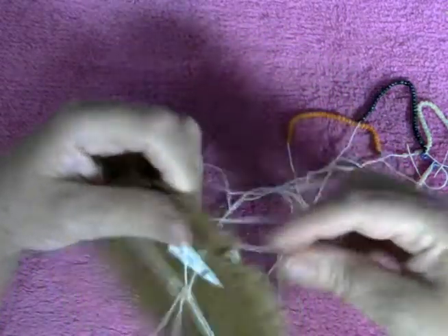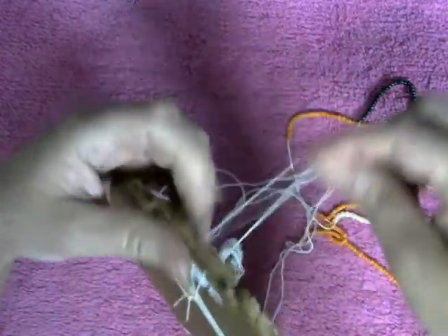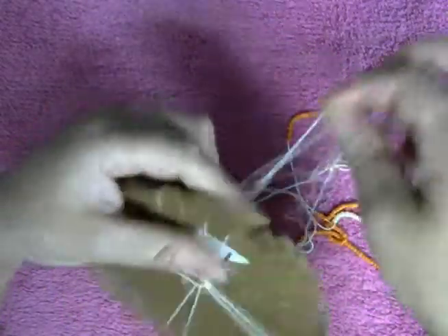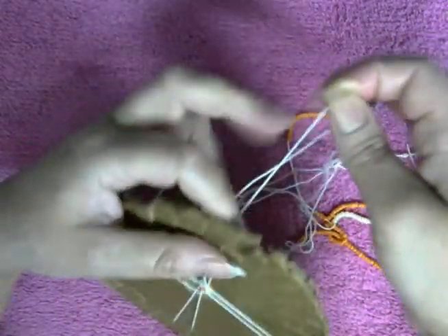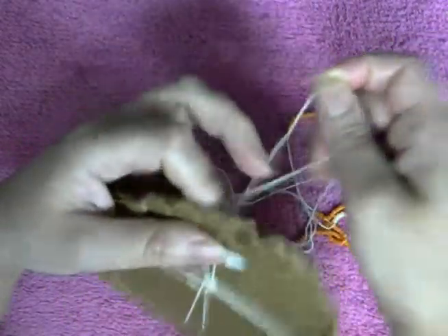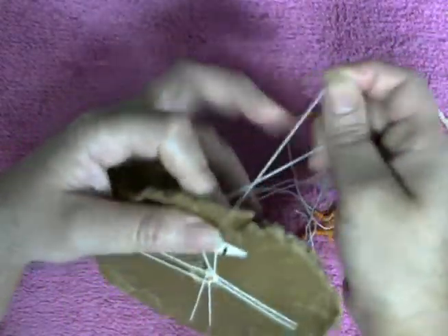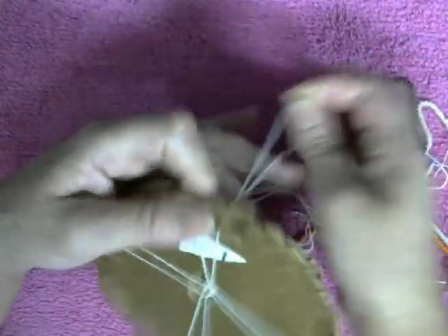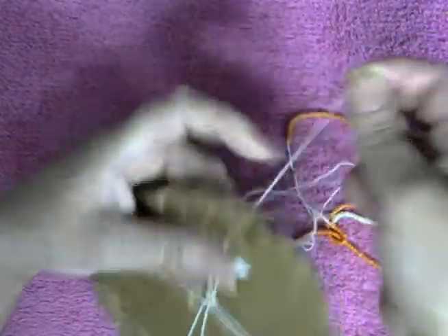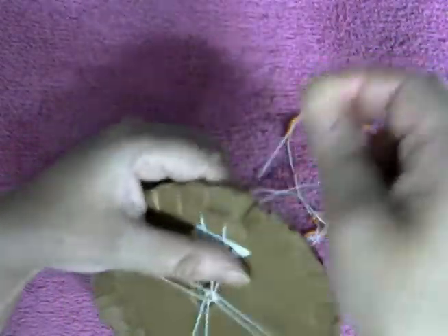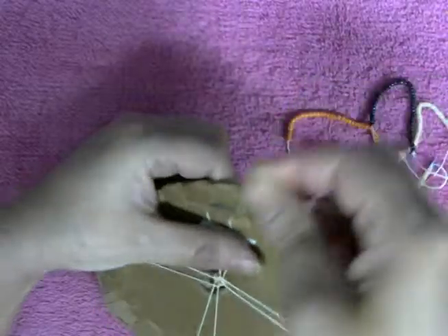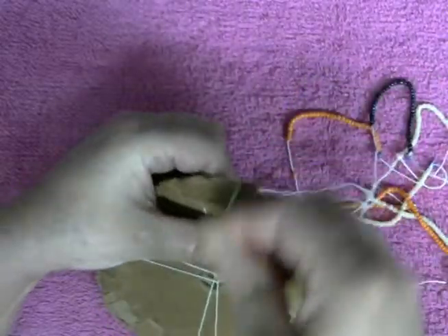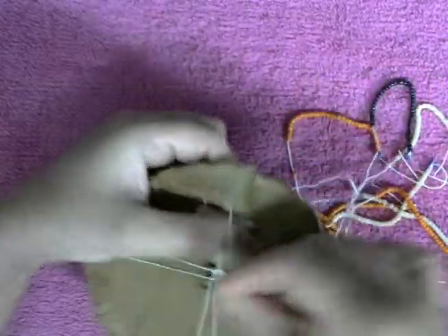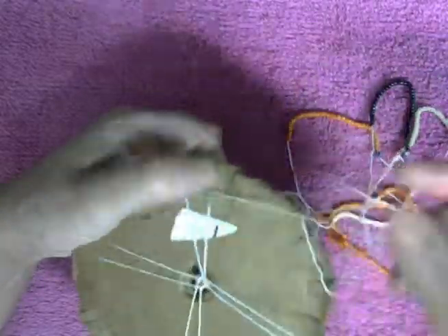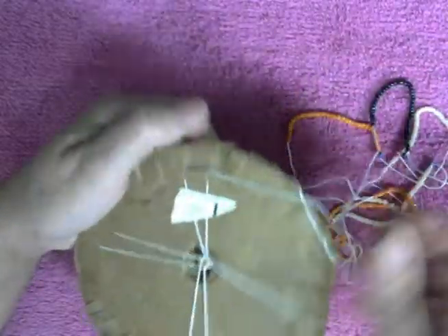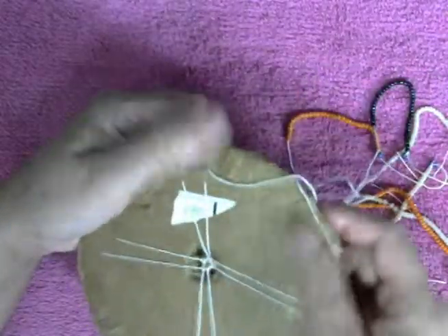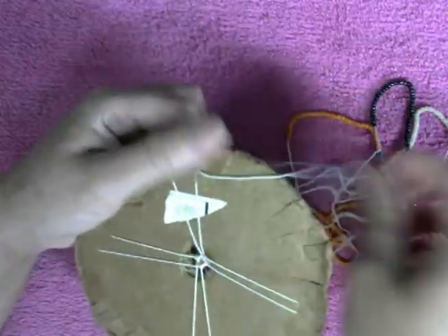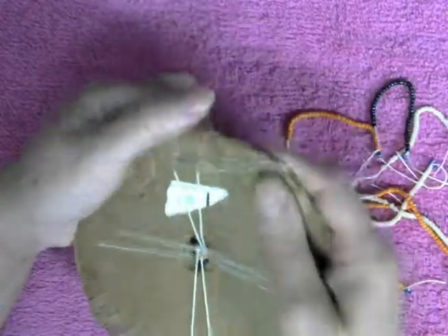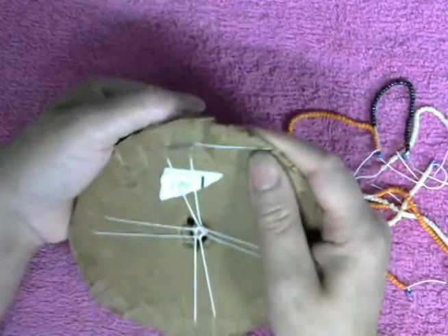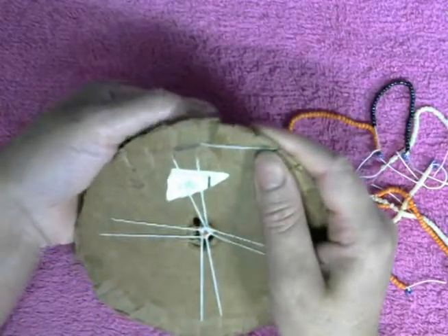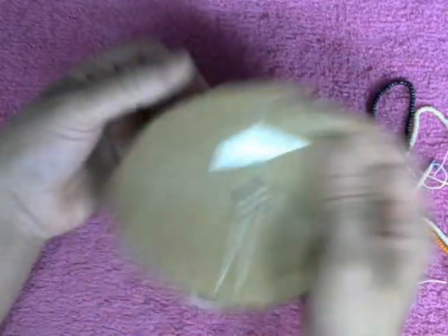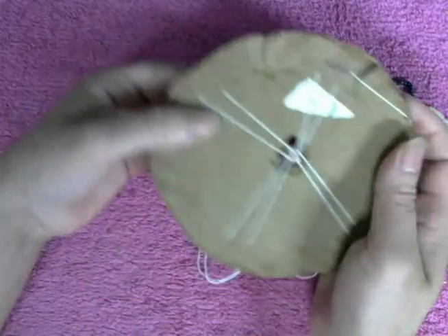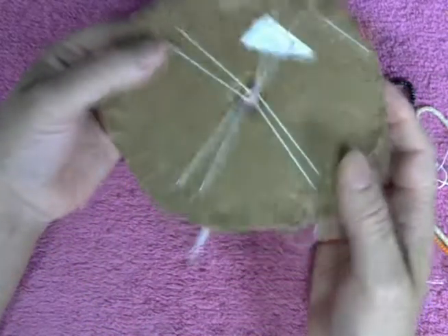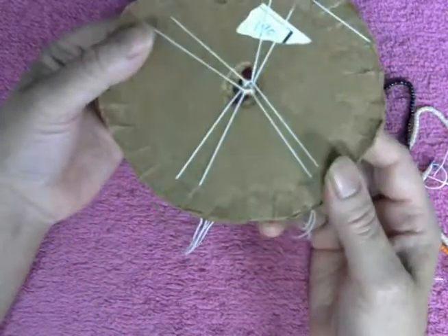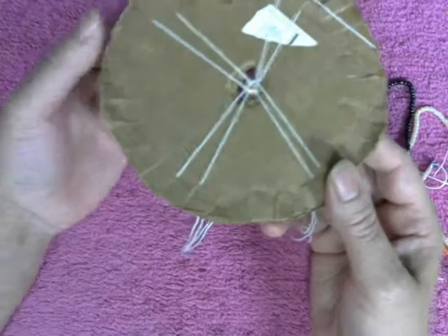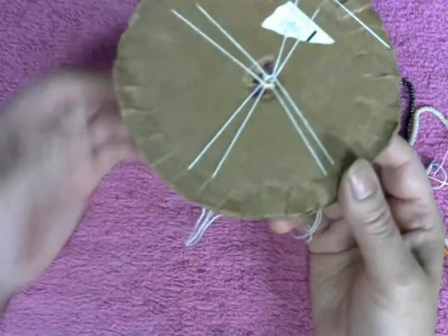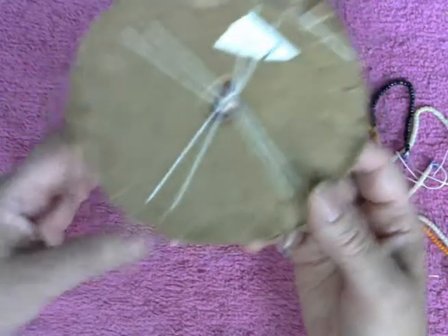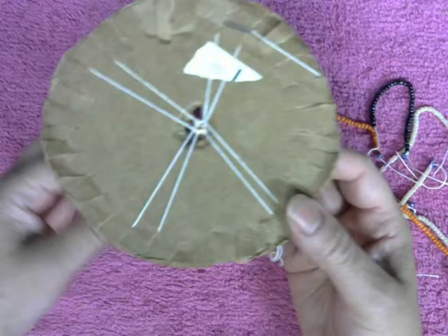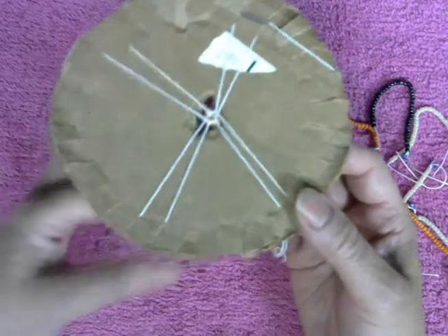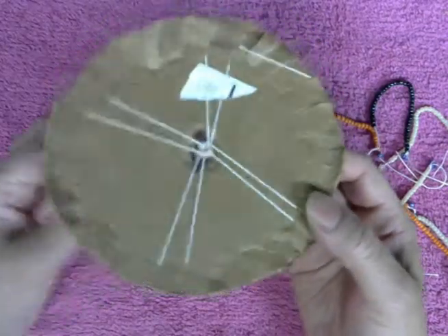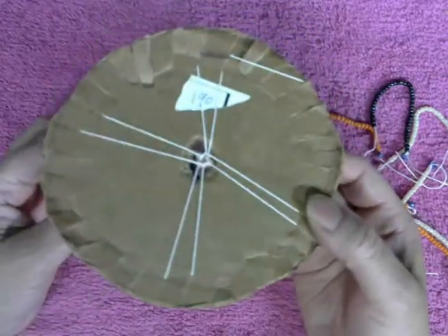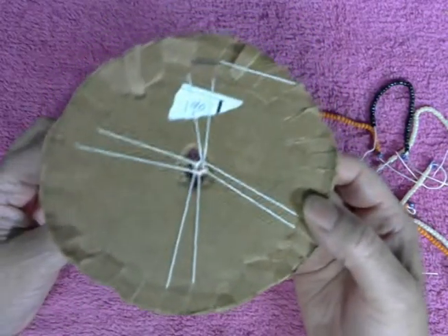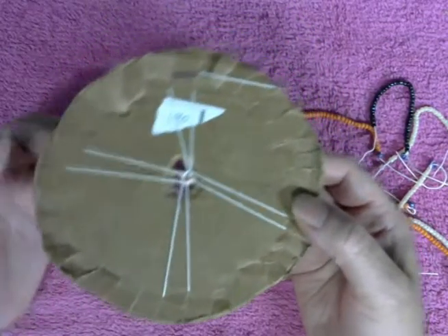All right, so I'm going to stop right here. I will come back when I have three or four inches so I can show you guys how the pattern is going to look like.